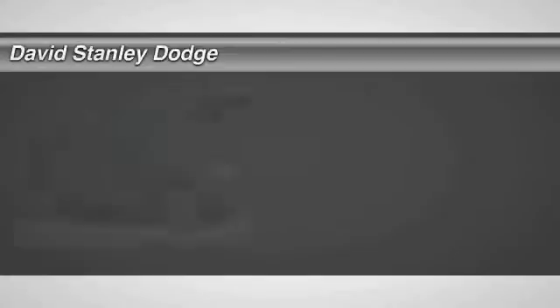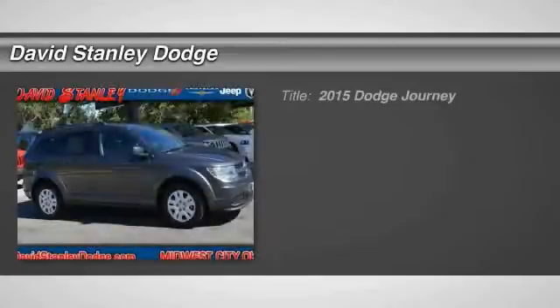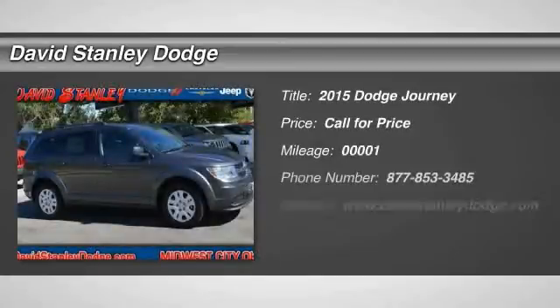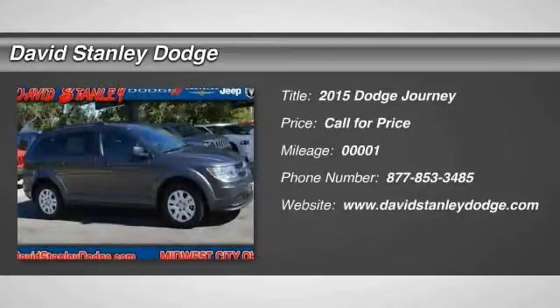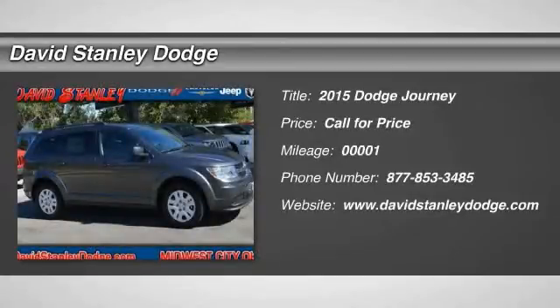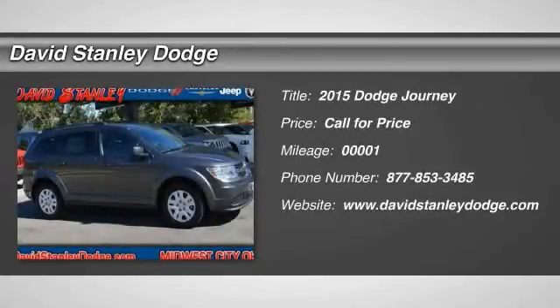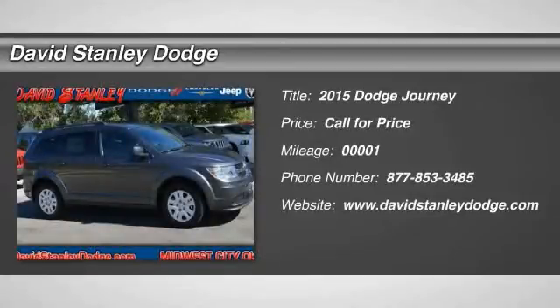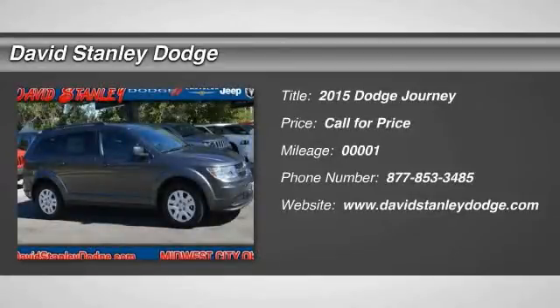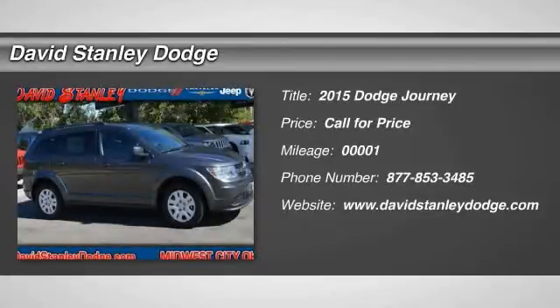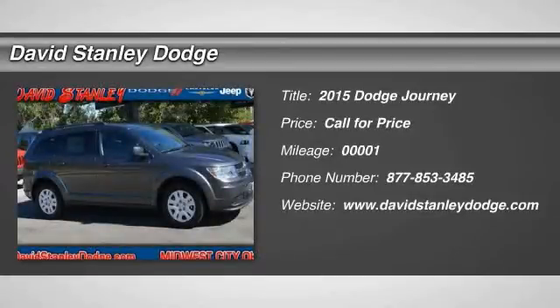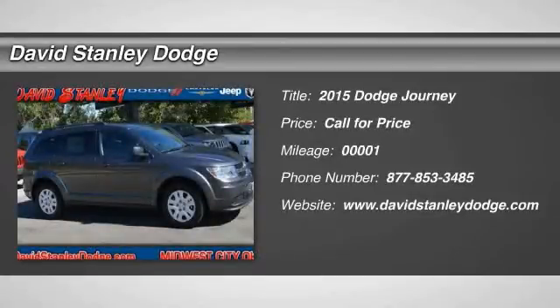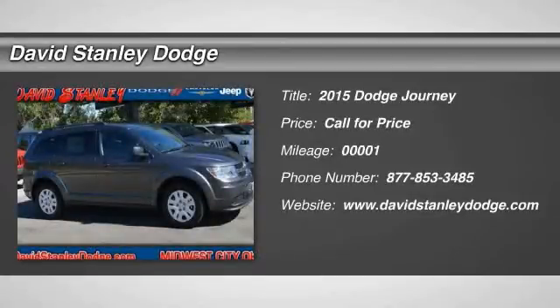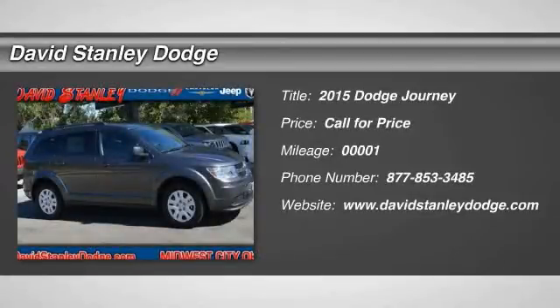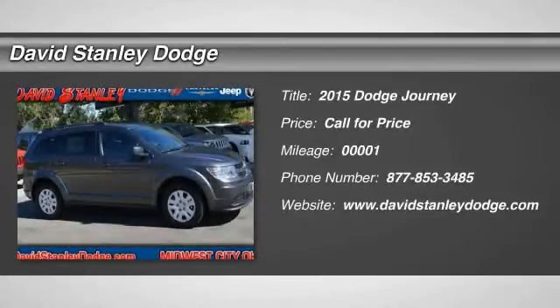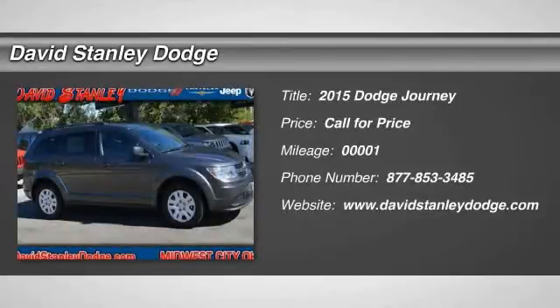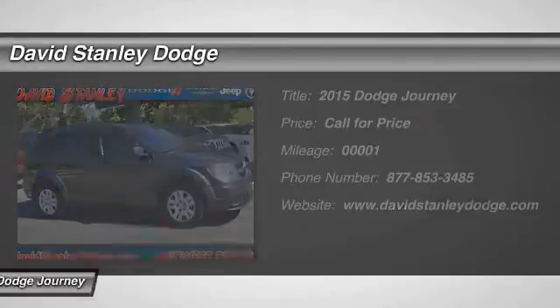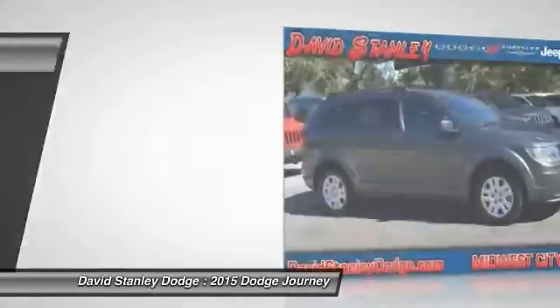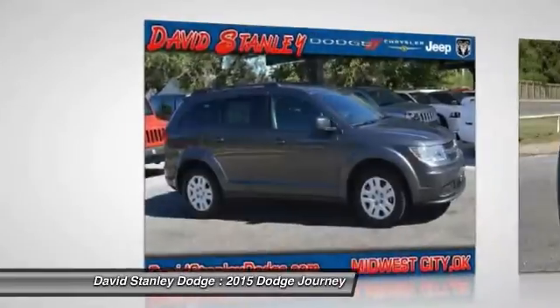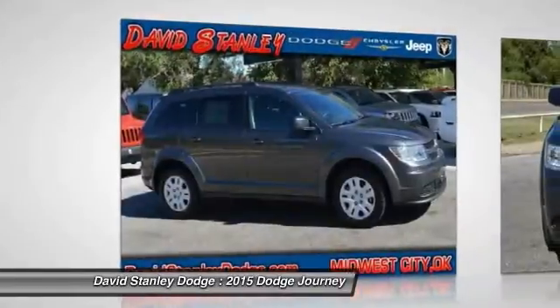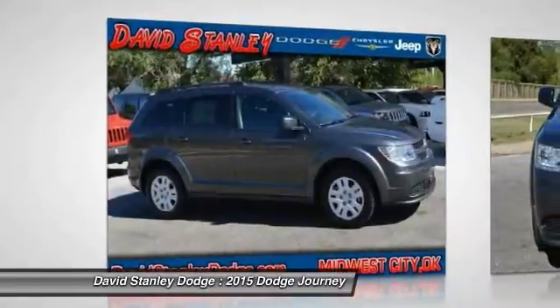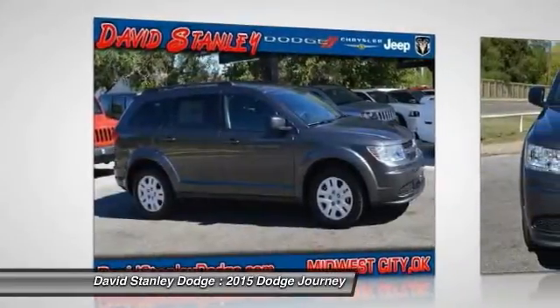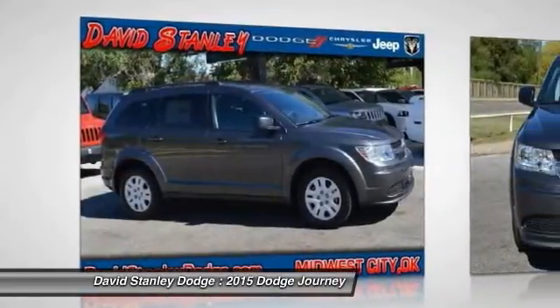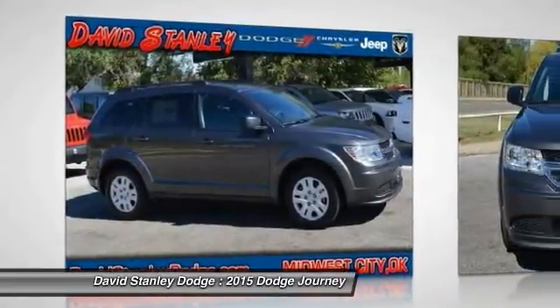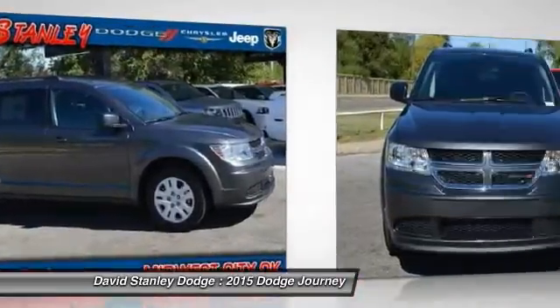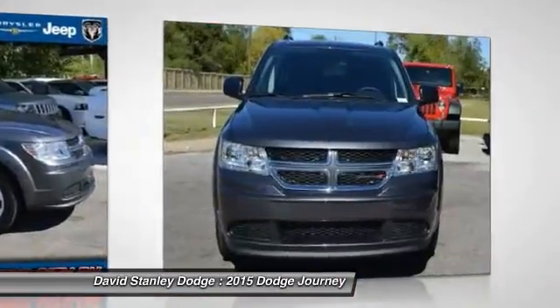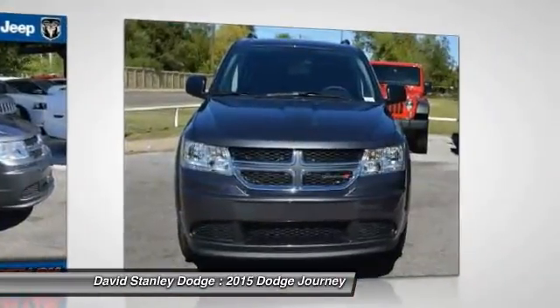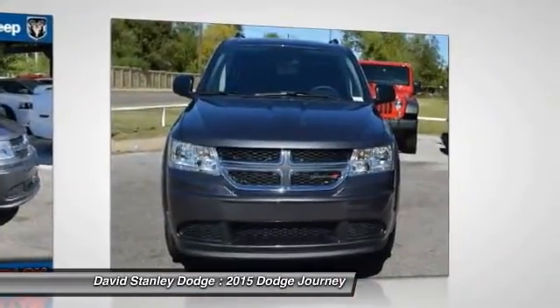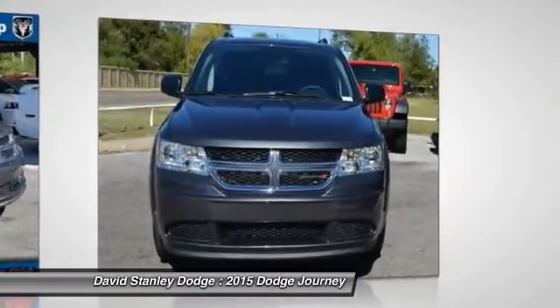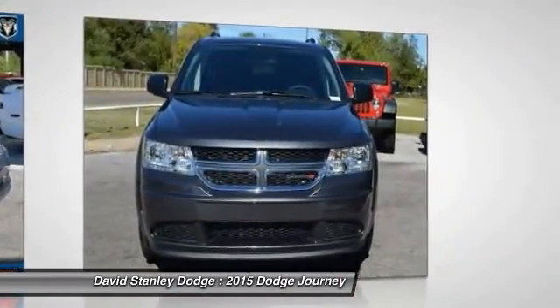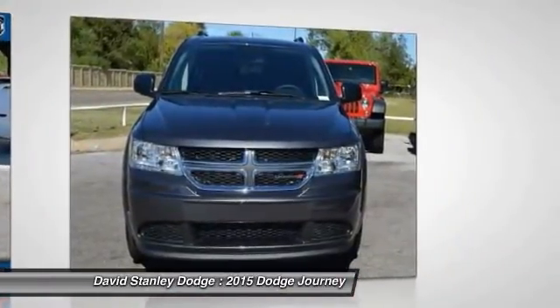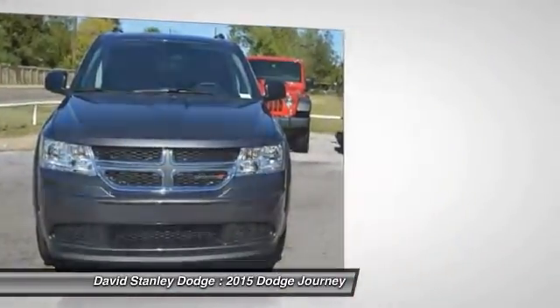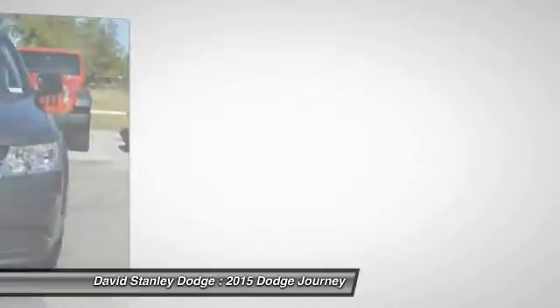The 2015 Dodge Journey. Dodge Journey combines the practicality of an SUV with the comfort of a car, all while boasting a style all its own.